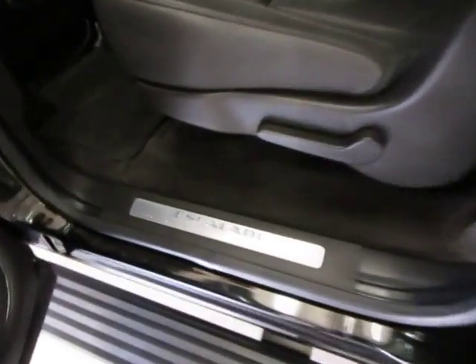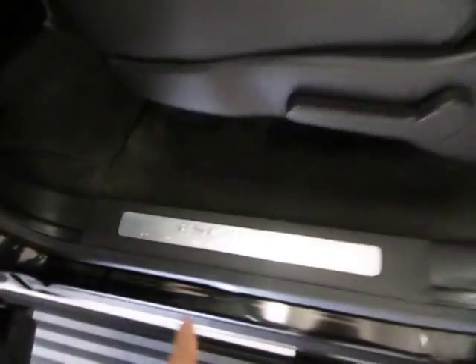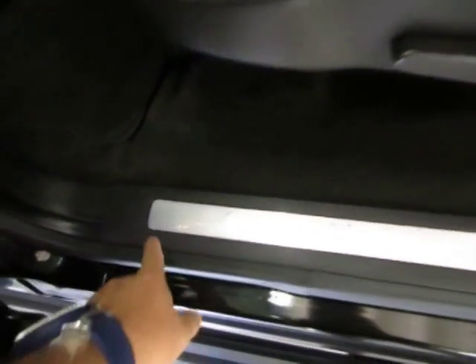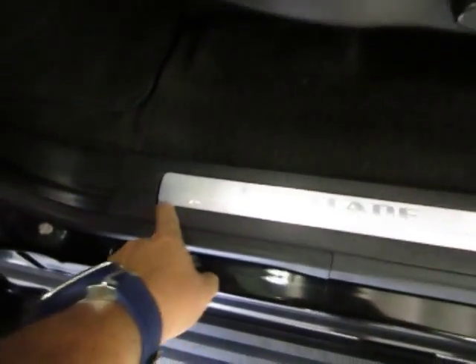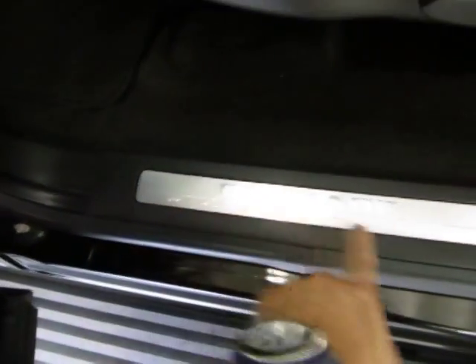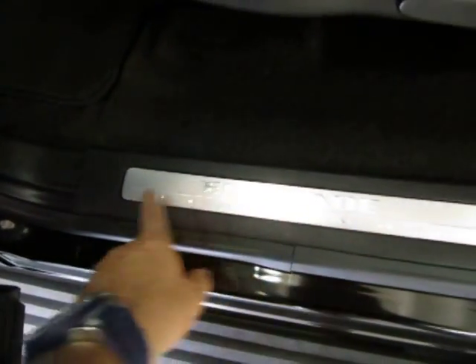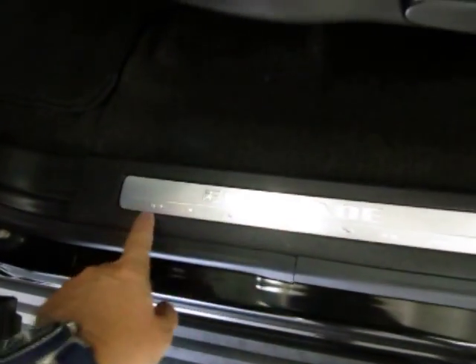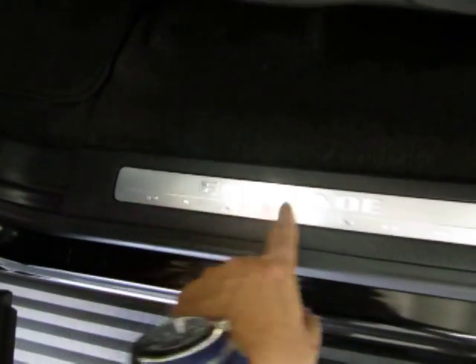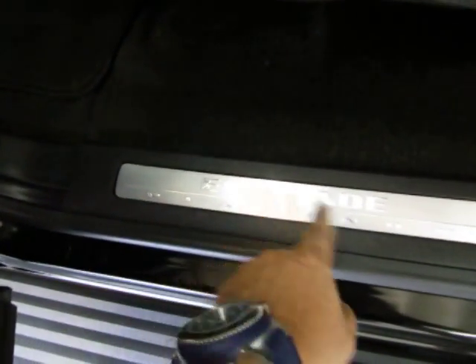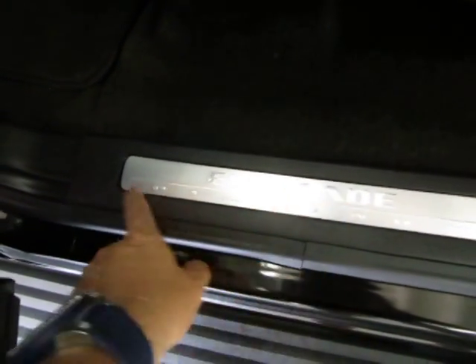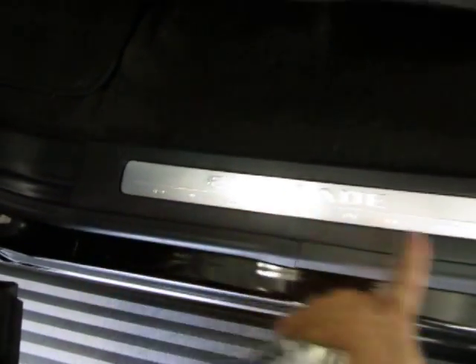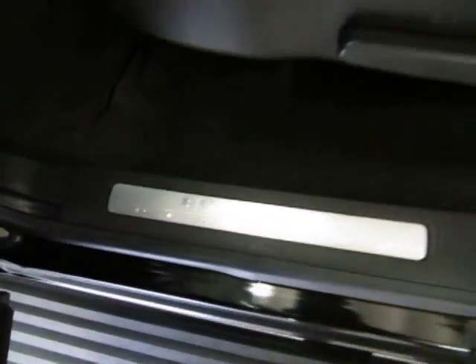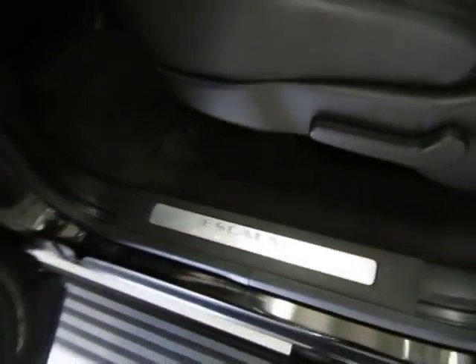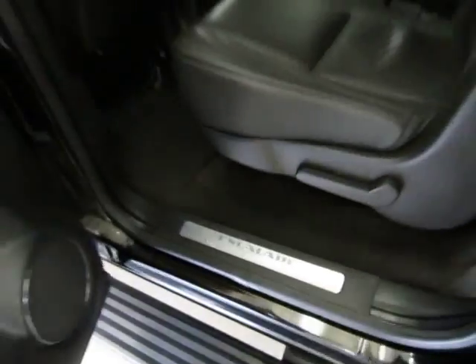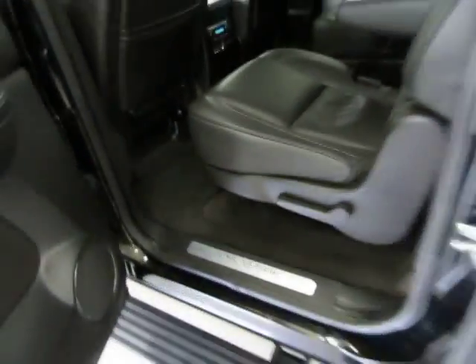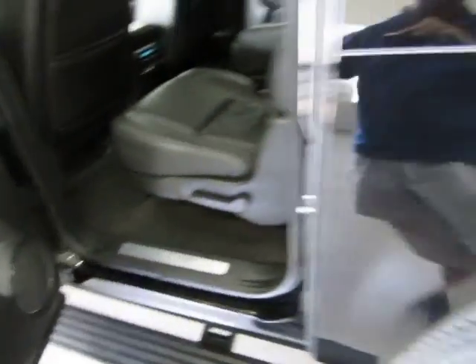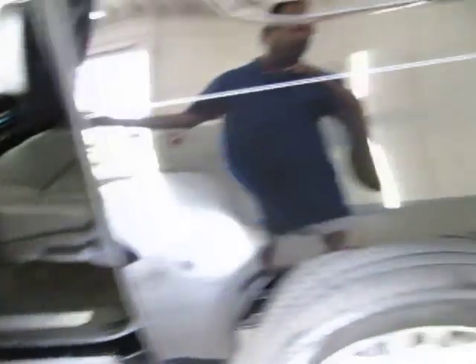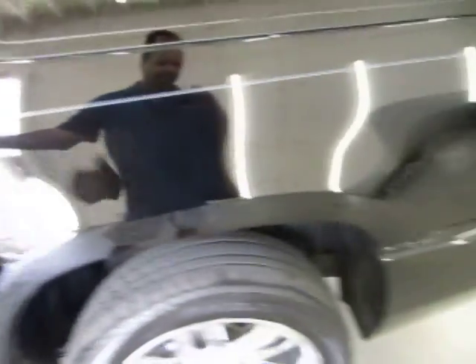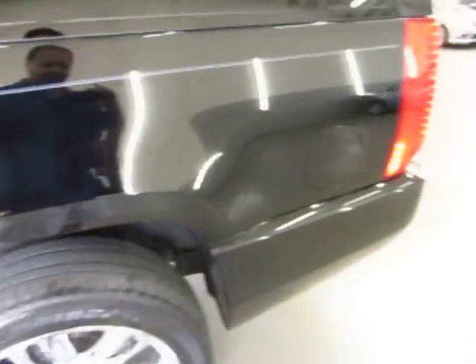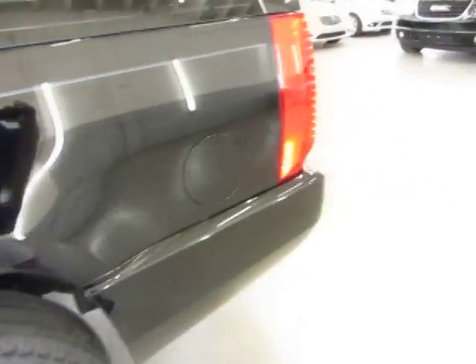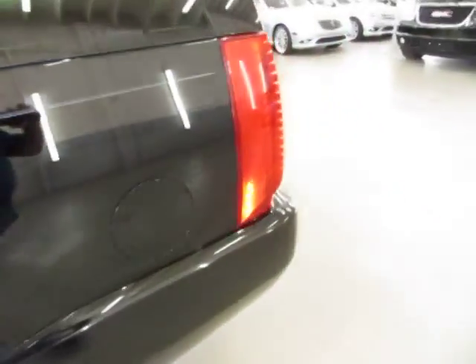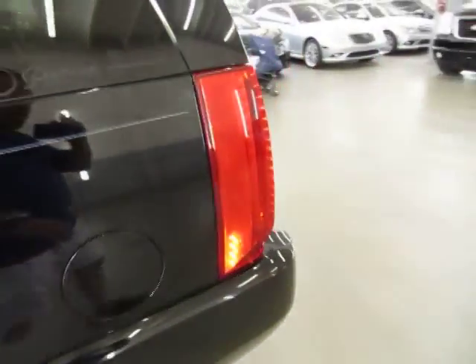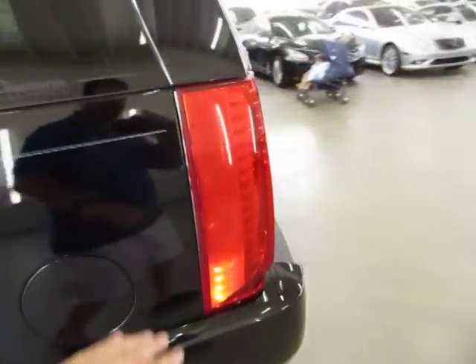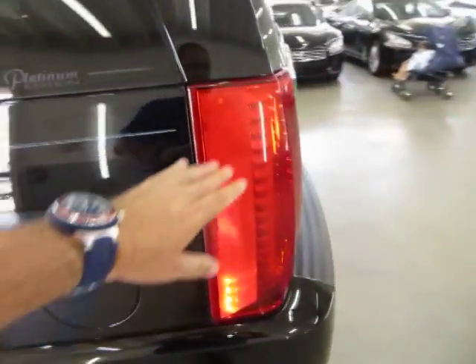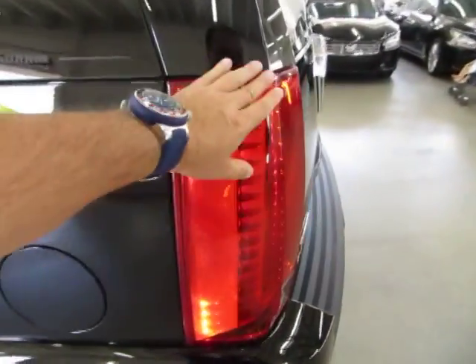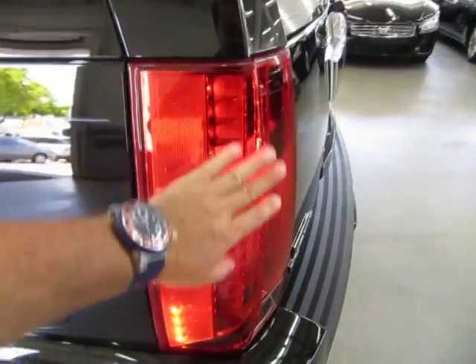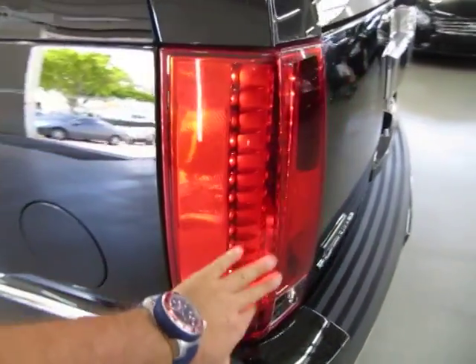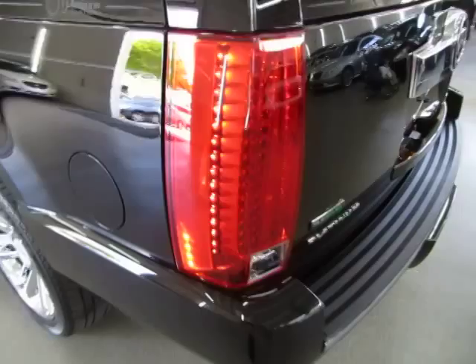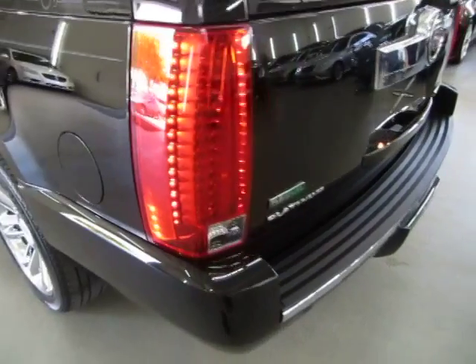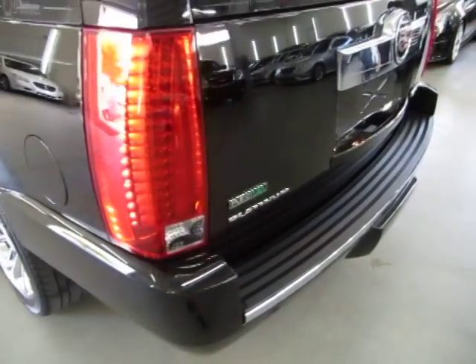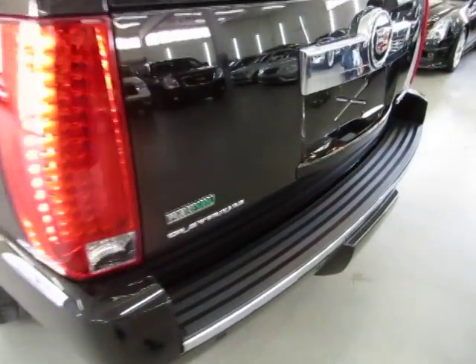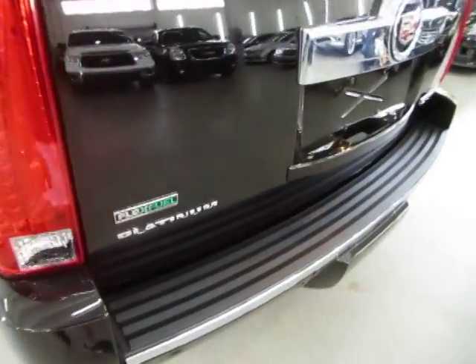All the door steps also say Escalade Platinum, so it's signified everywhere that it's a Platinum Edition. All the tail lights are in perfect shape — not damaged, nice and clear.